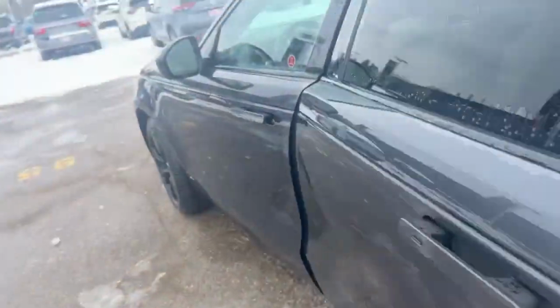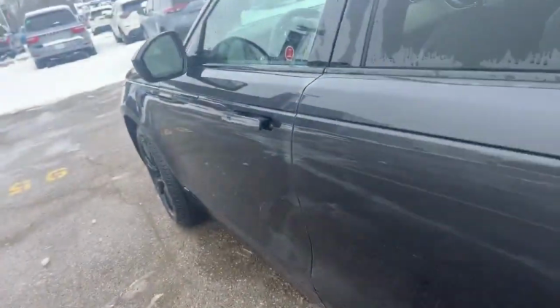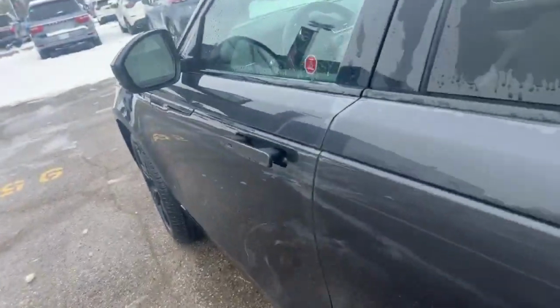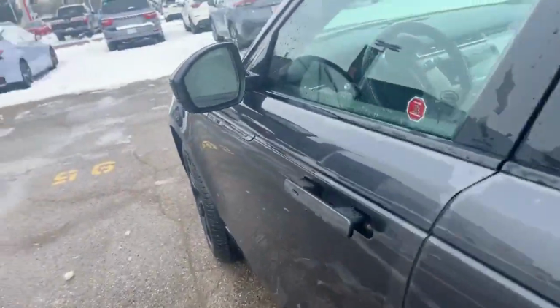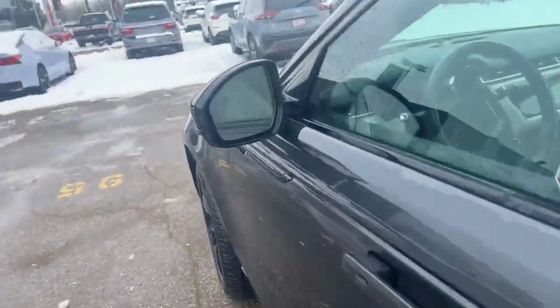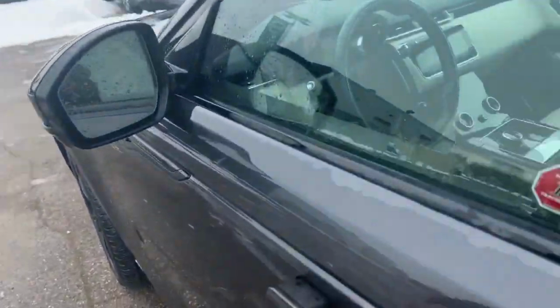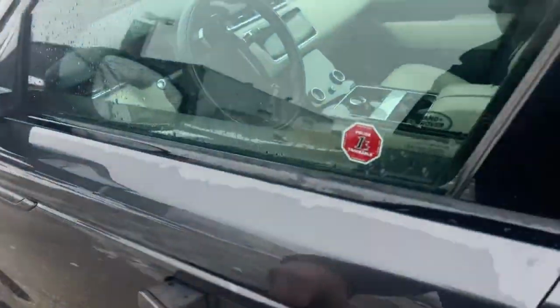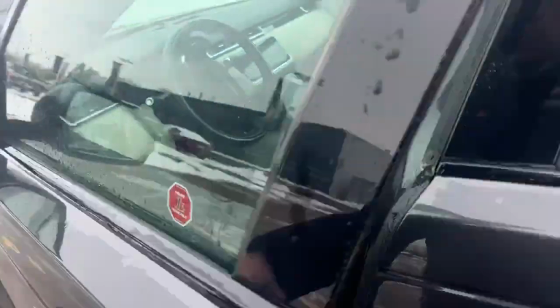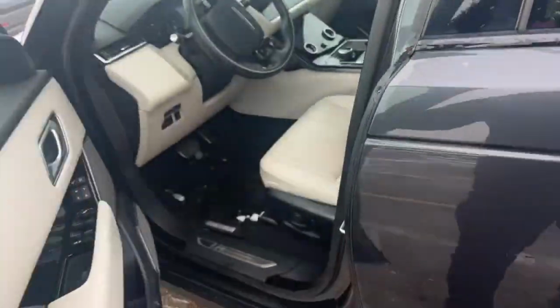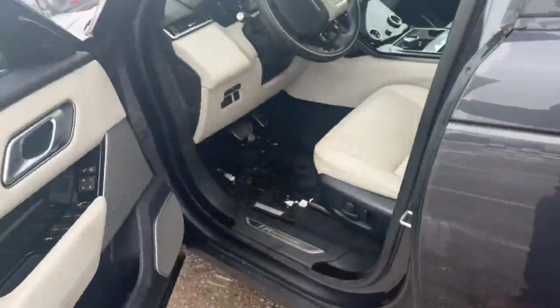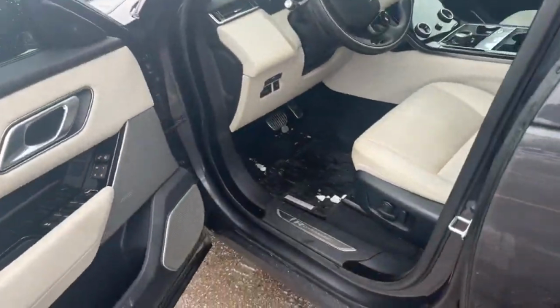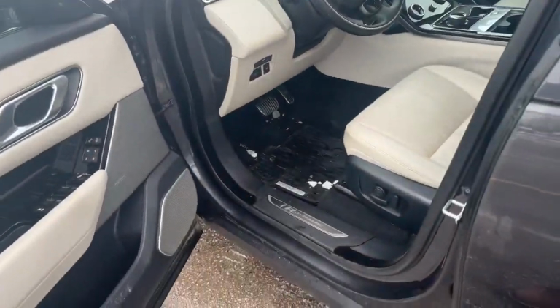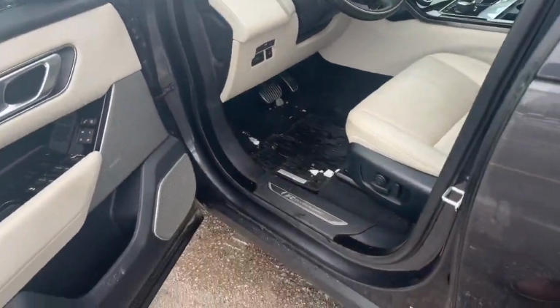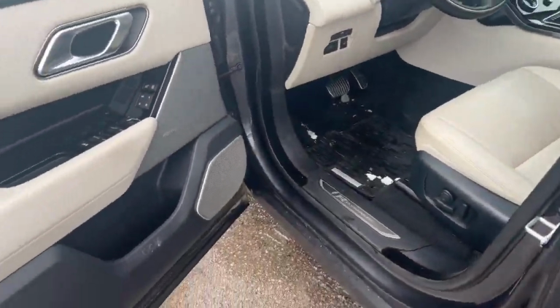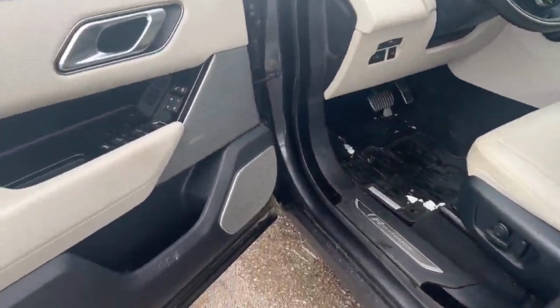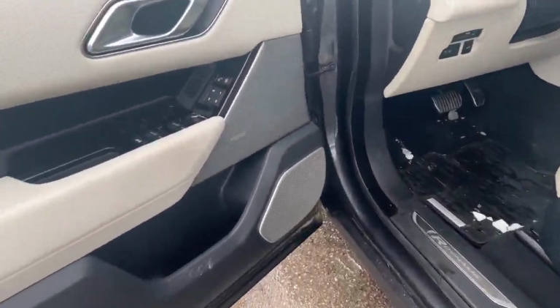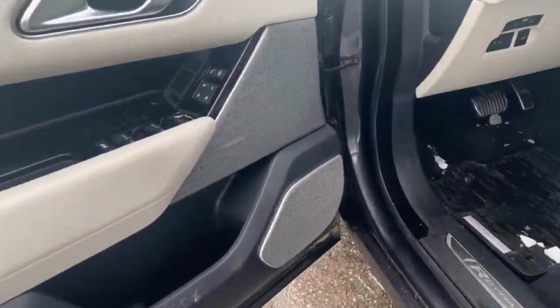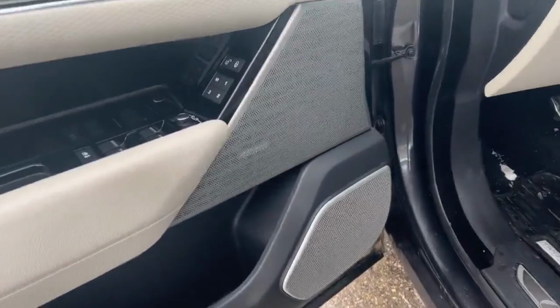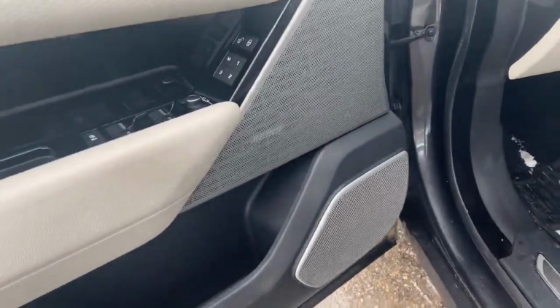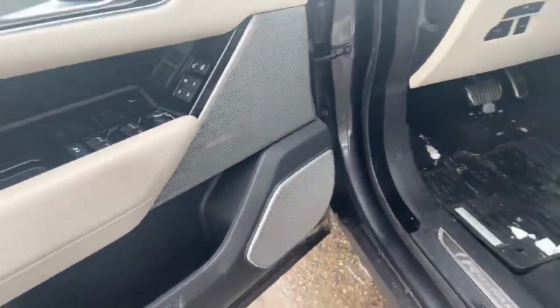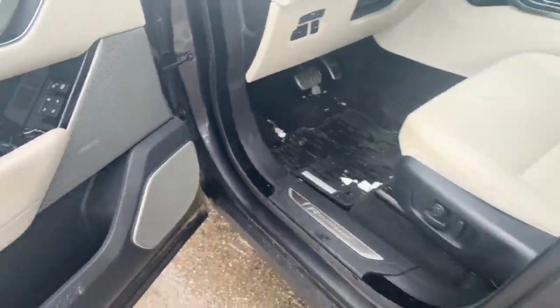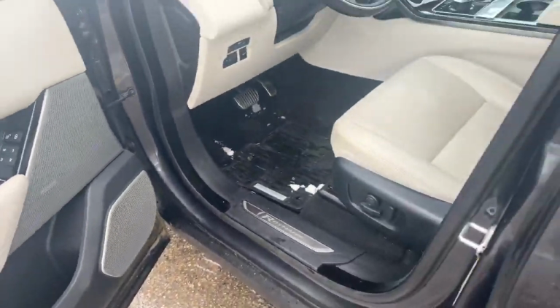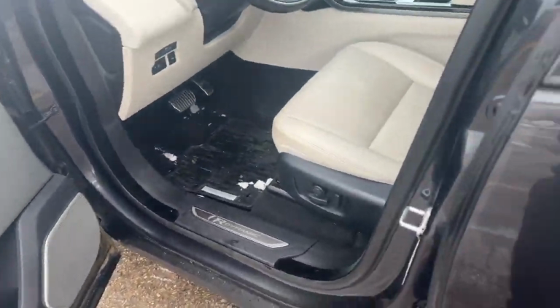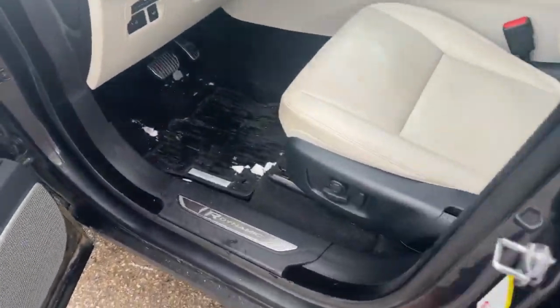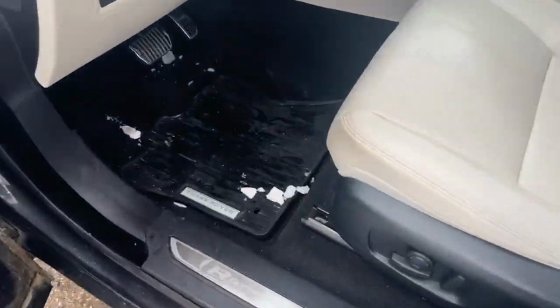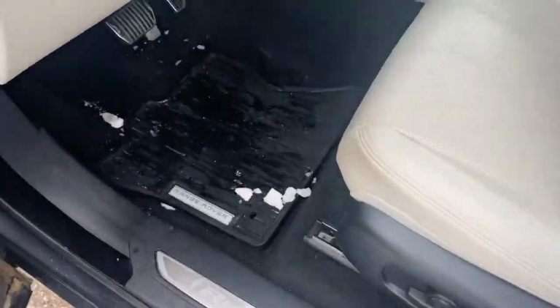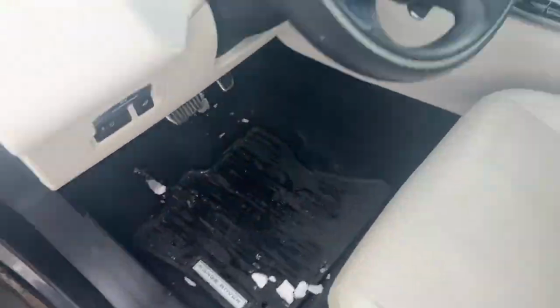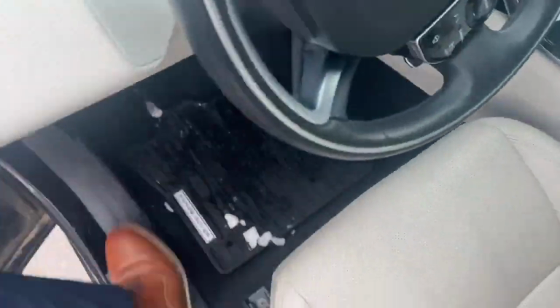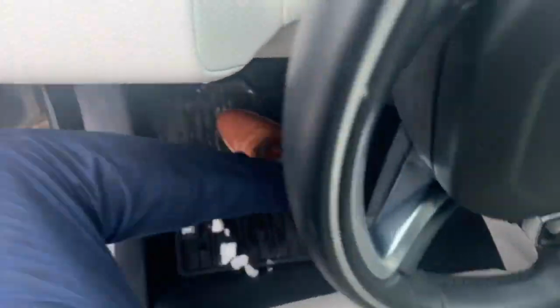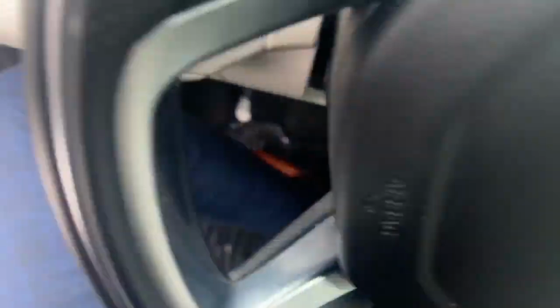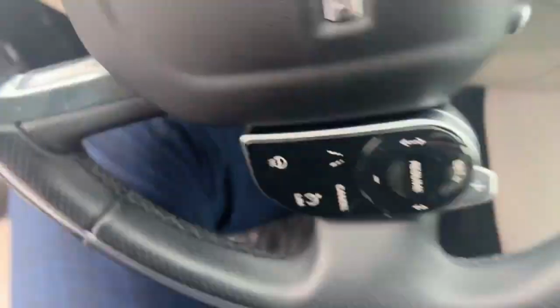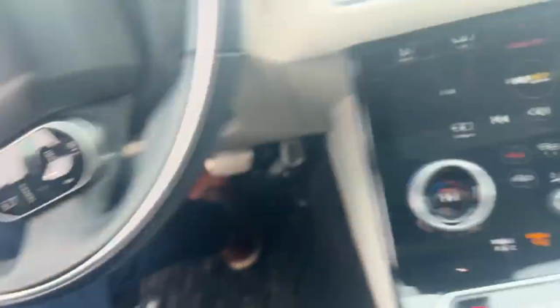Jumping inside — fully adjustable seats. You have these beautiful speakers on there as well, with the nice mats that match the R-Dynamic badging throughout.